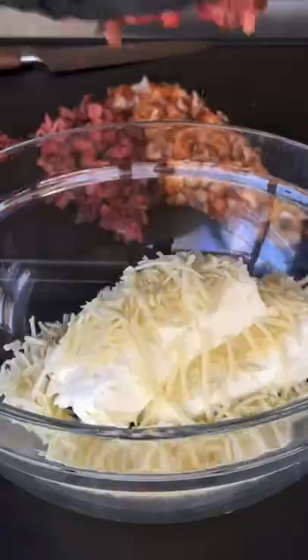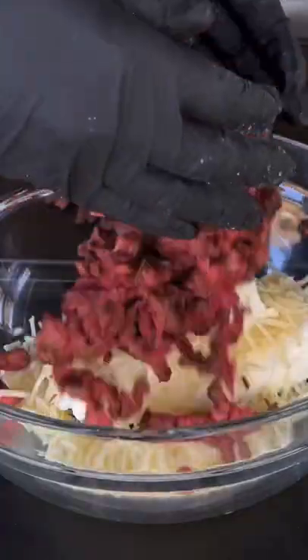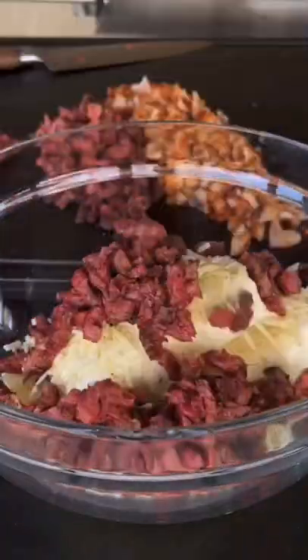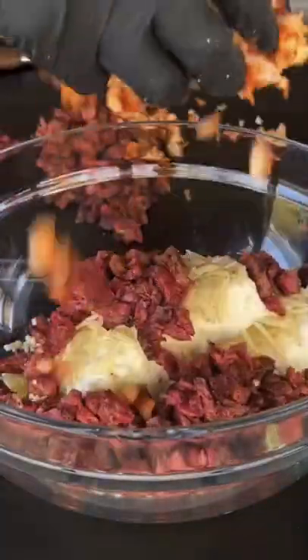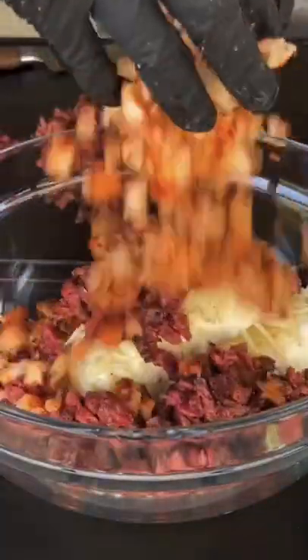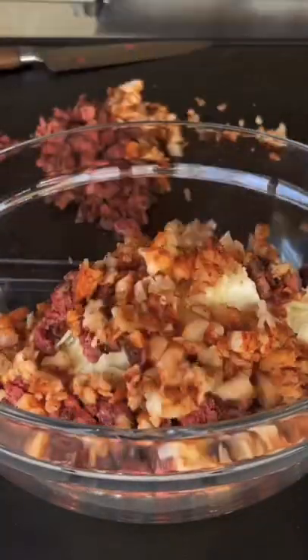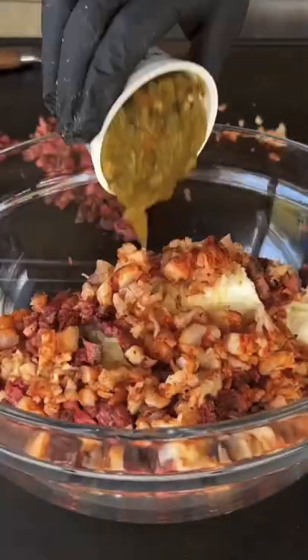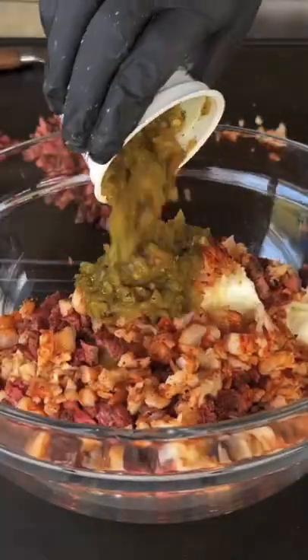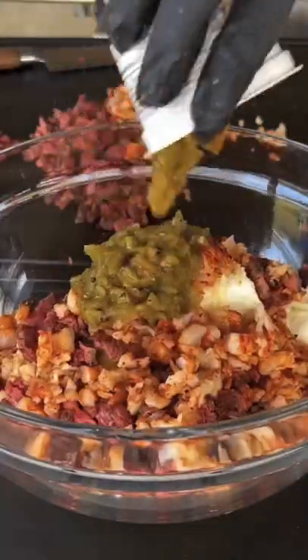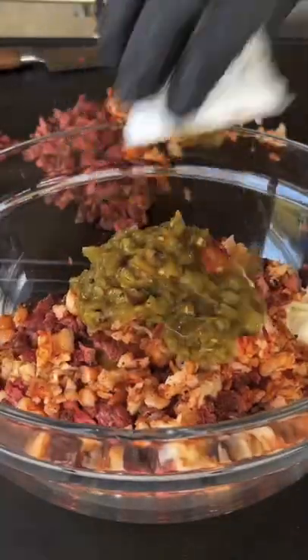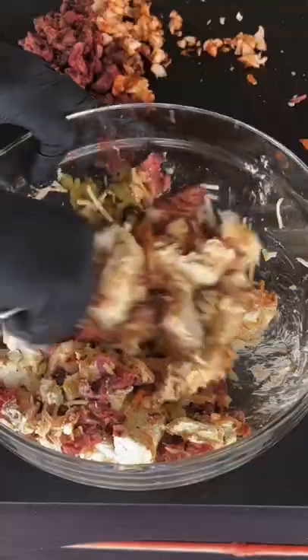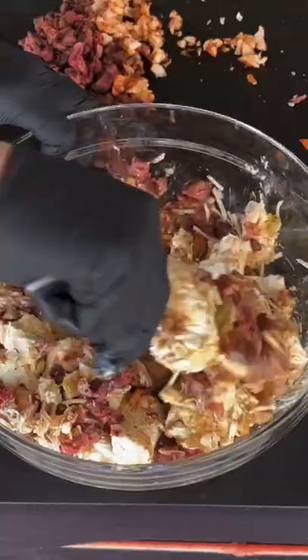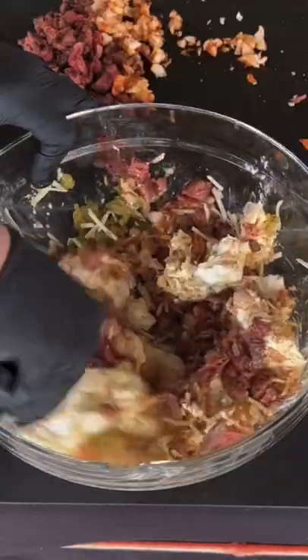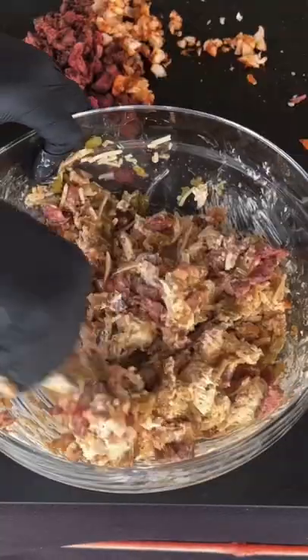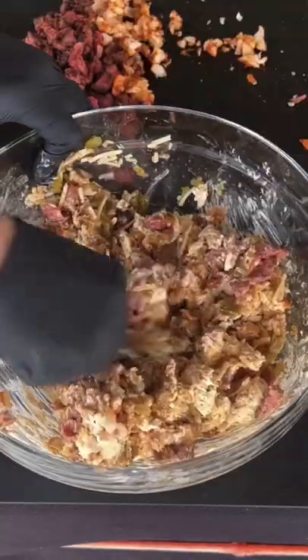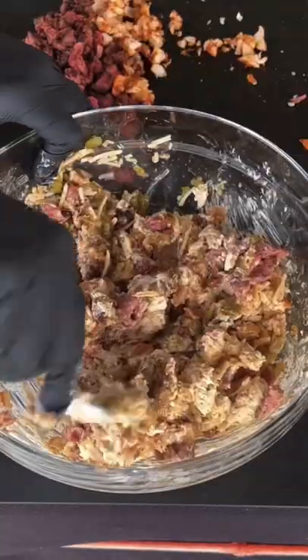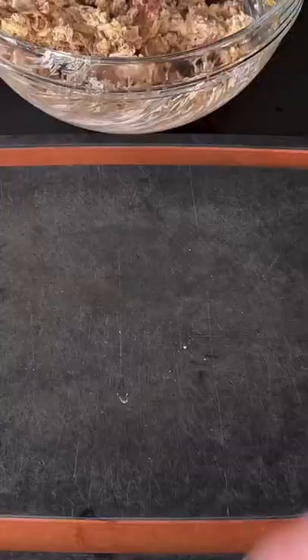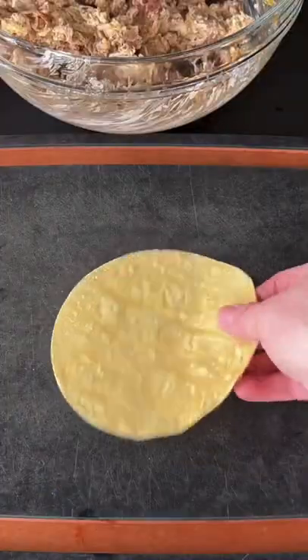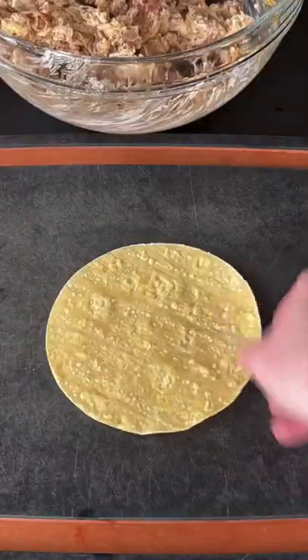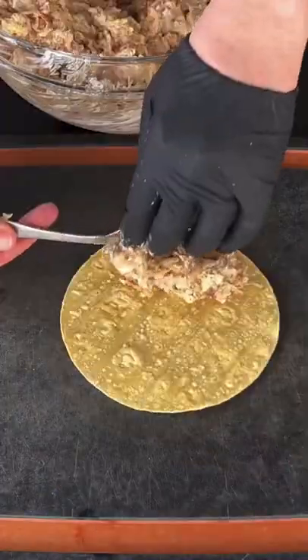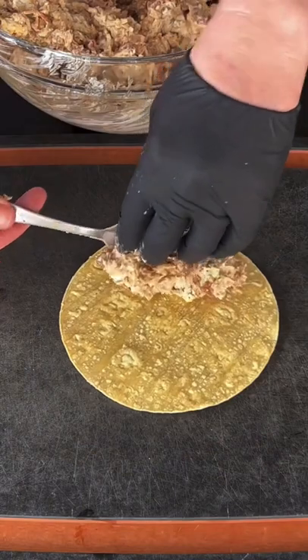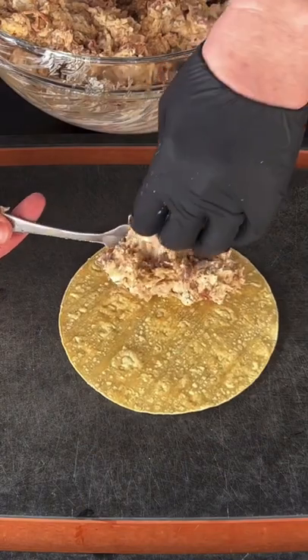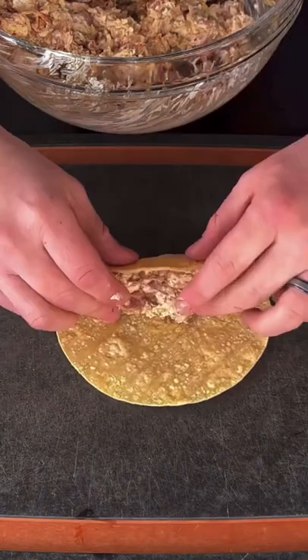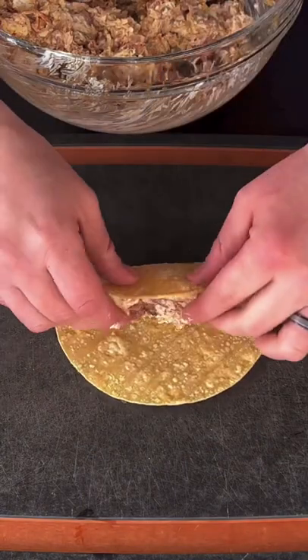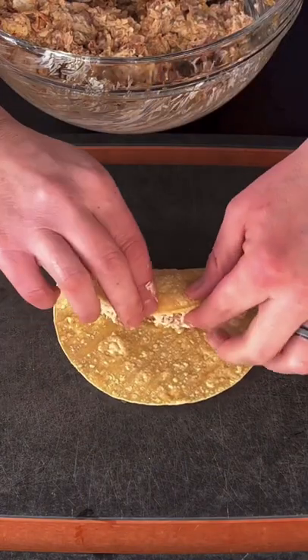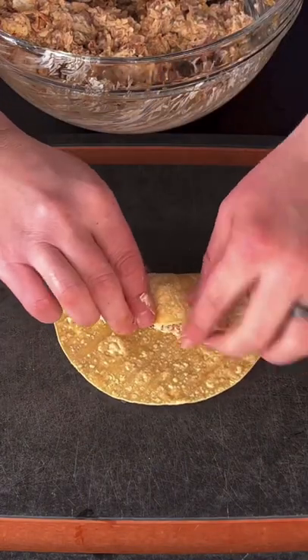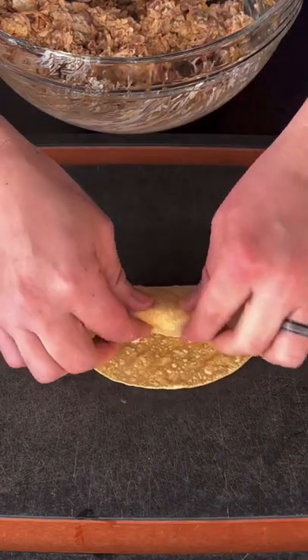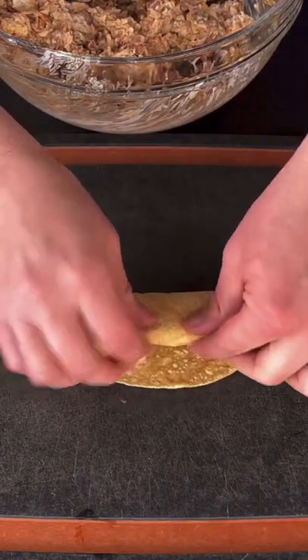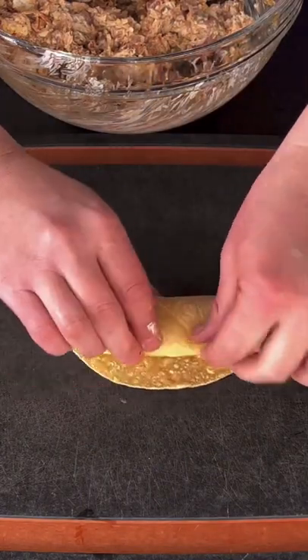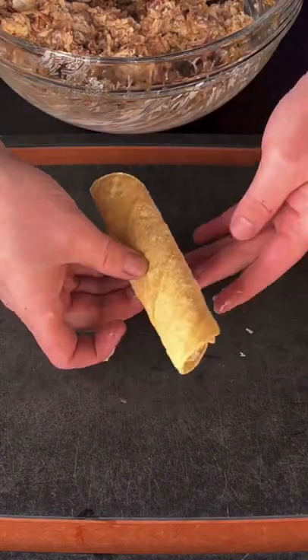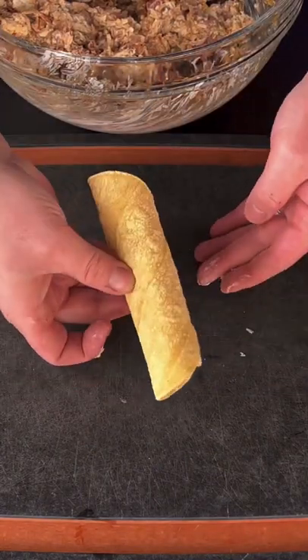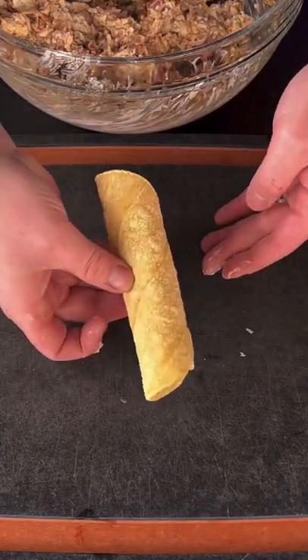That's cream cheese, jack cheese, shrimp, and the steak with some hatch chilies. Mix that well, grab a corn tortilla, and roll it up into your little taquitos.